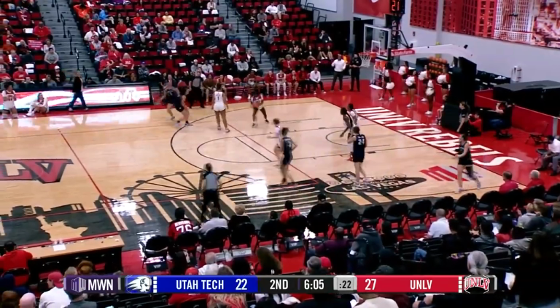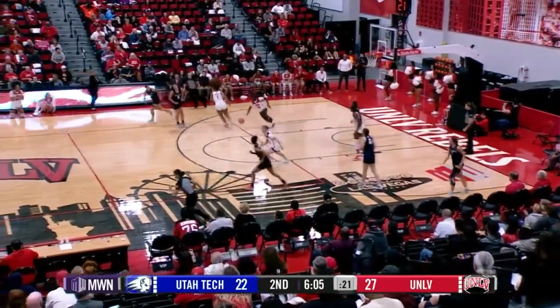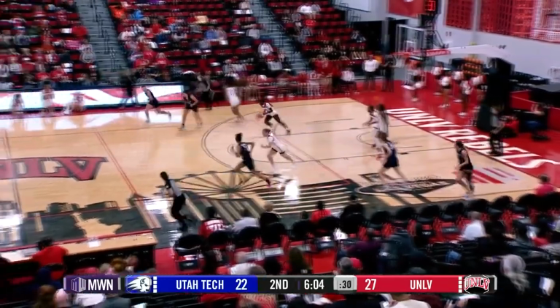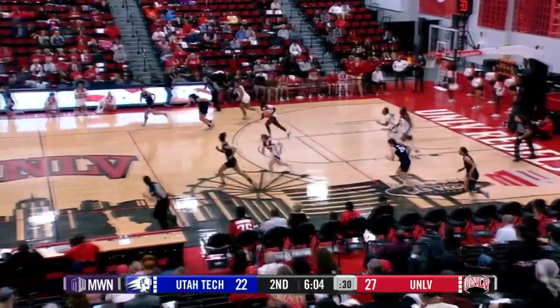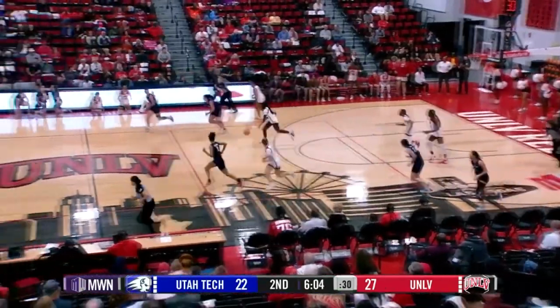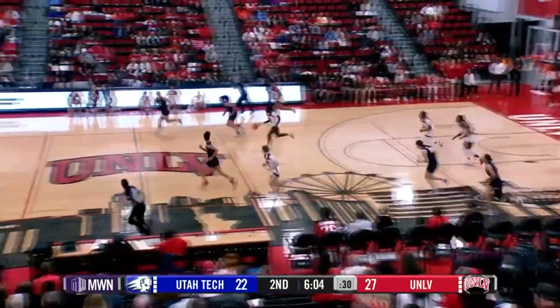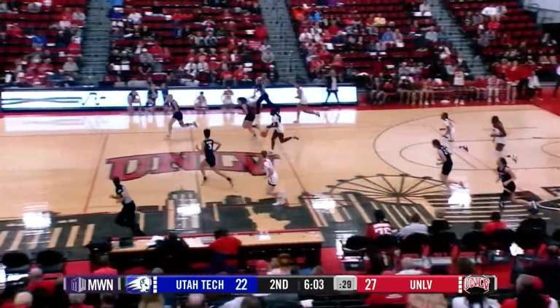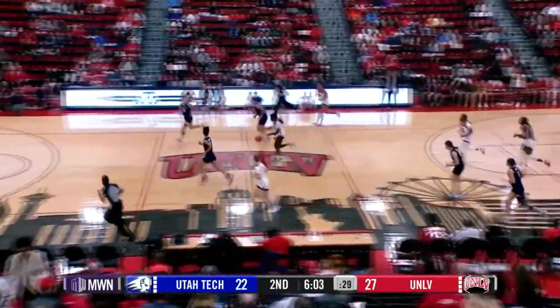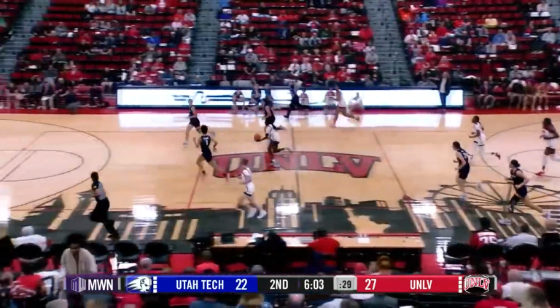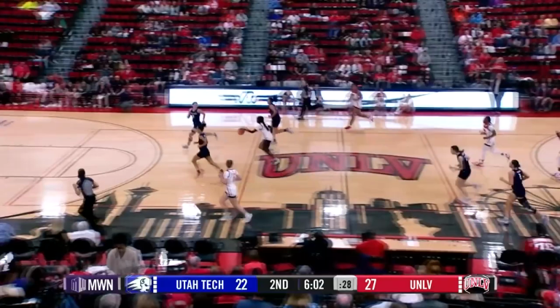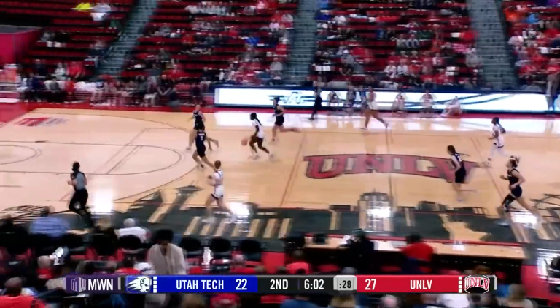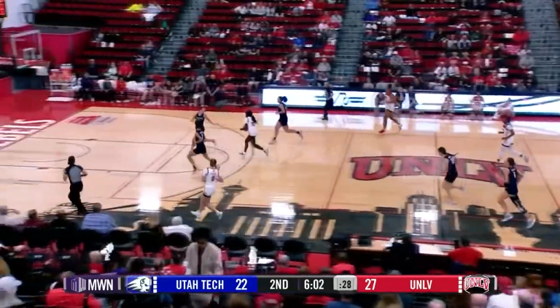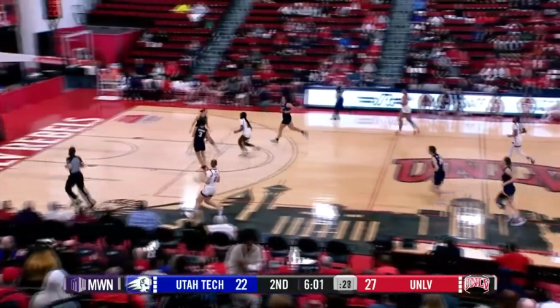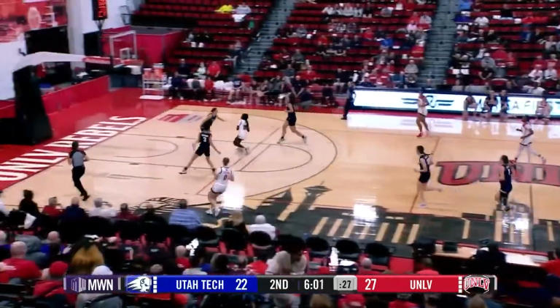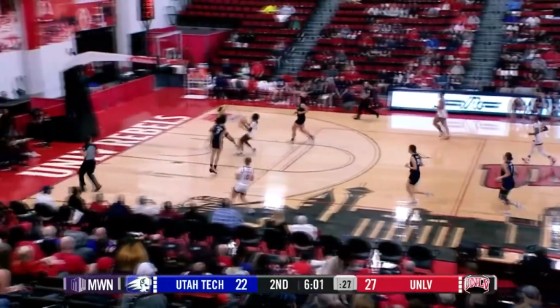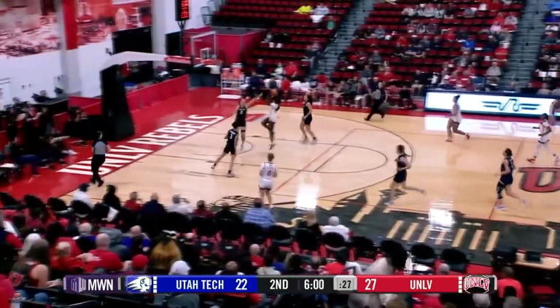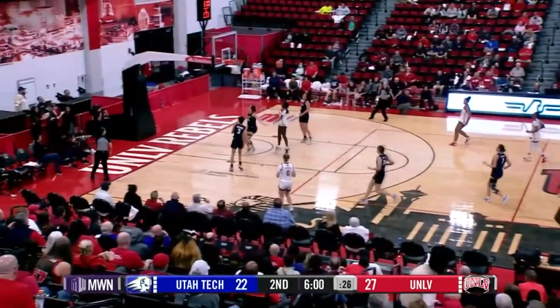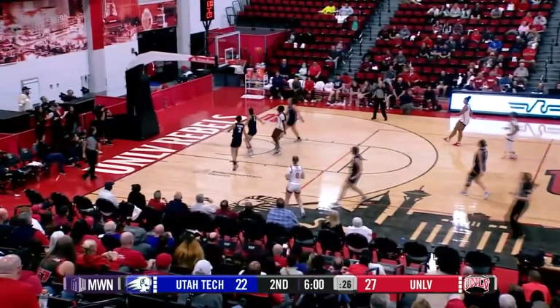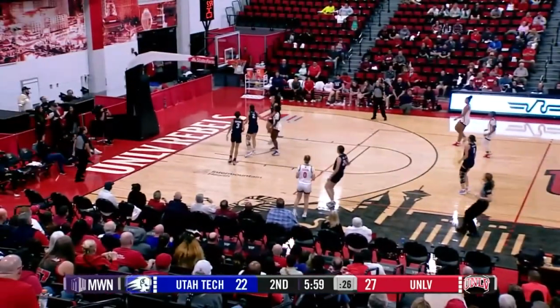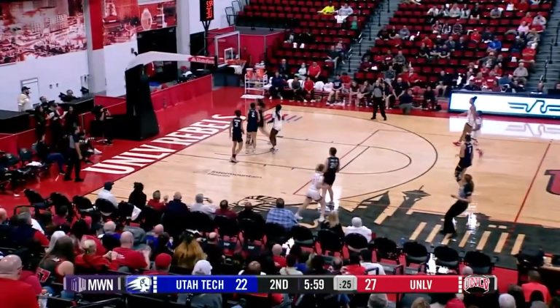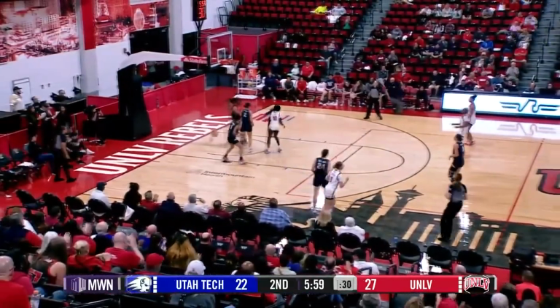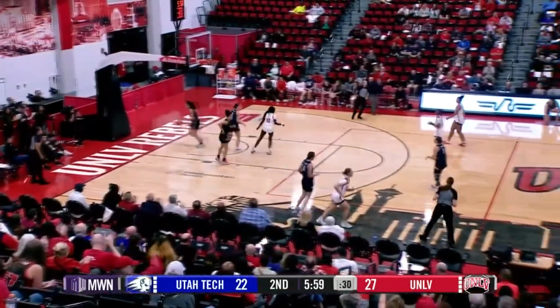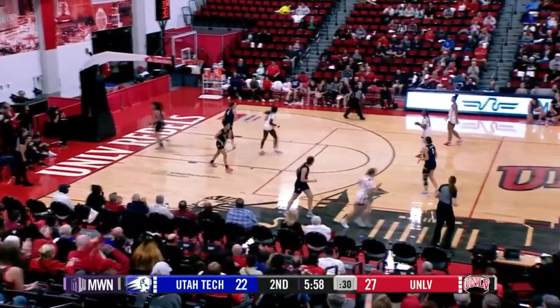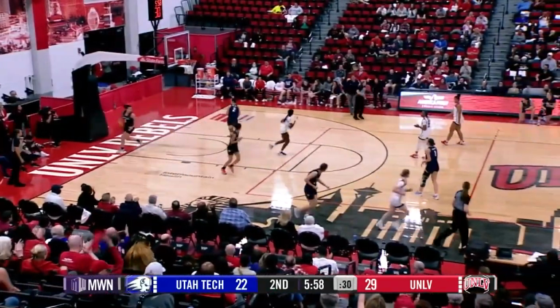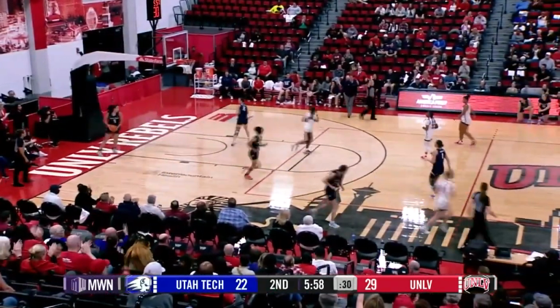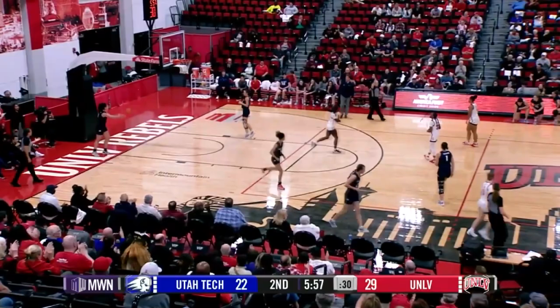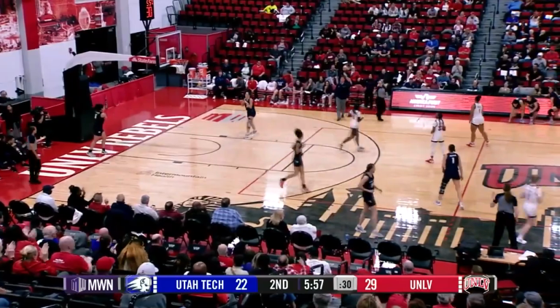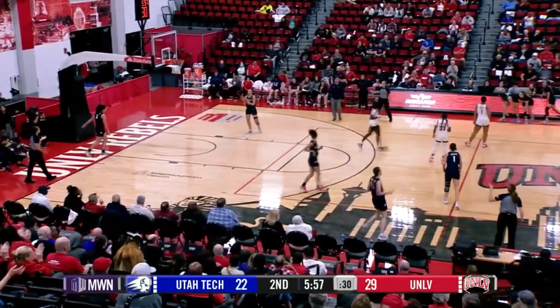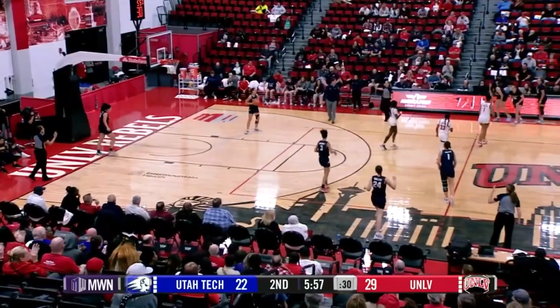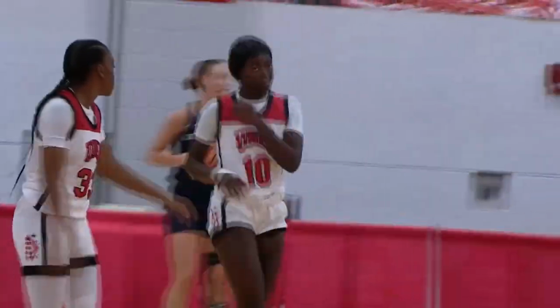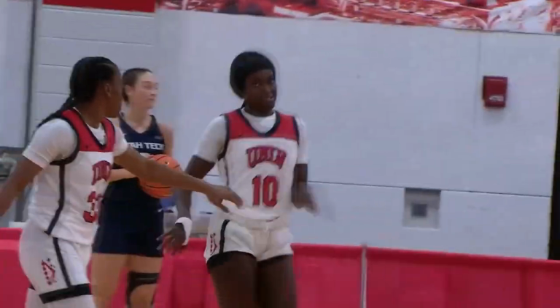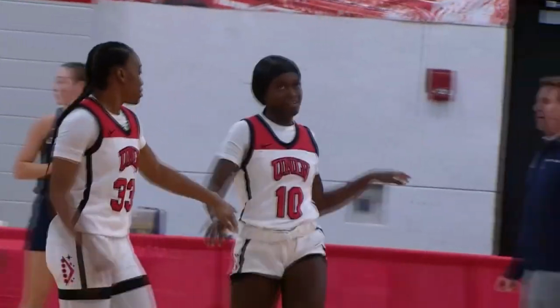That's a steal from UNLV, they're on the fast break now. Lopp taking it, looking, going to take it herself — floater and good. Good fast break play from UNLV.